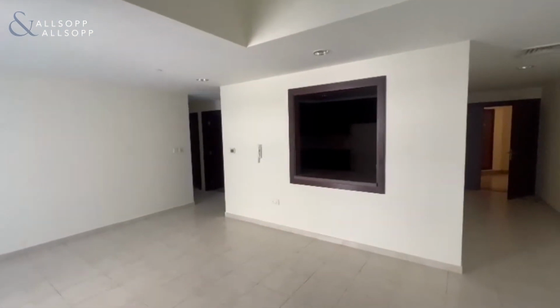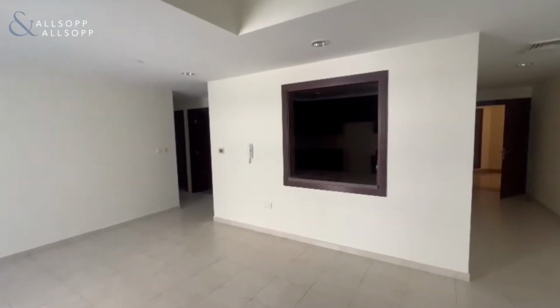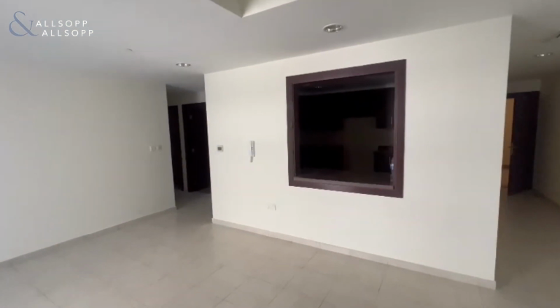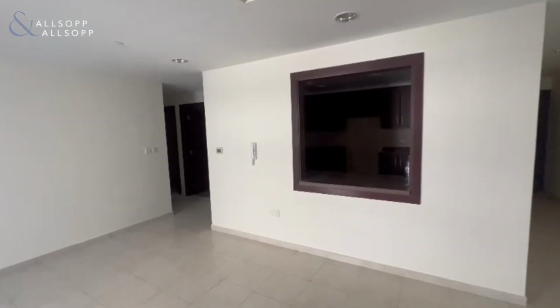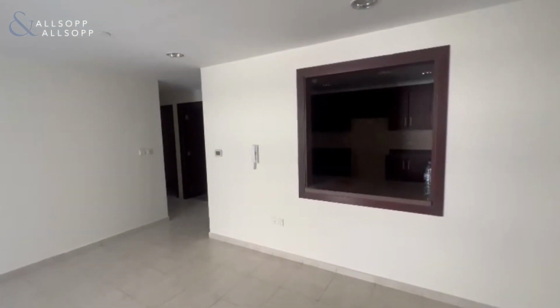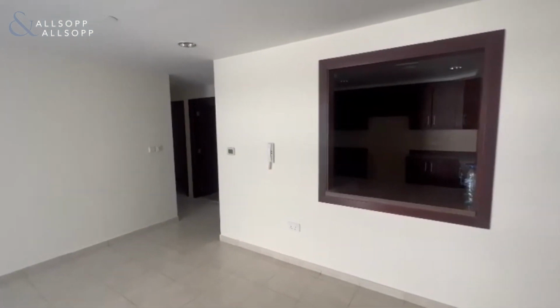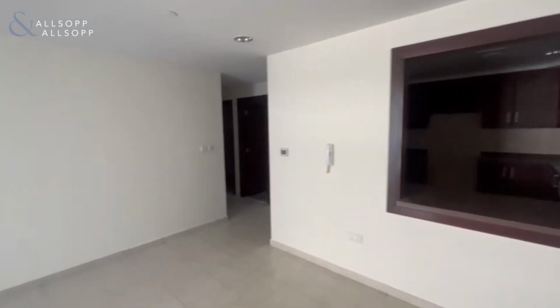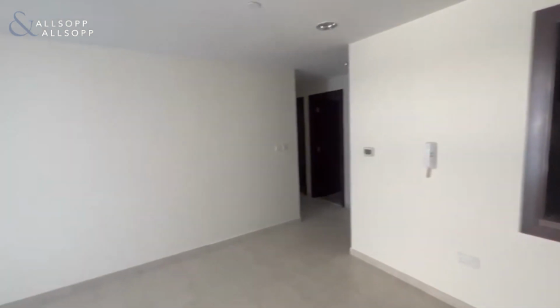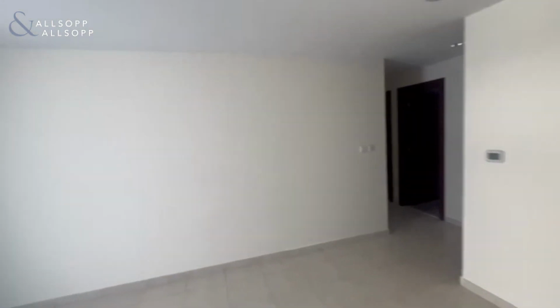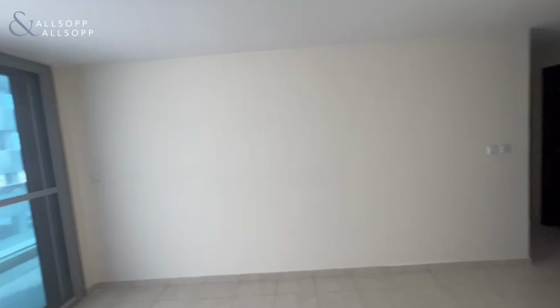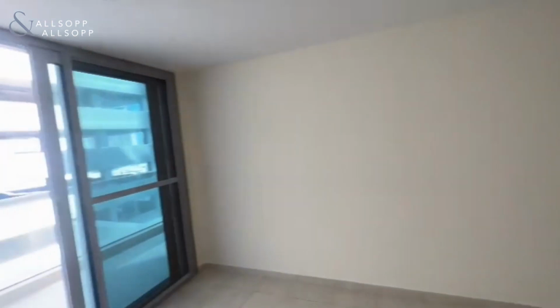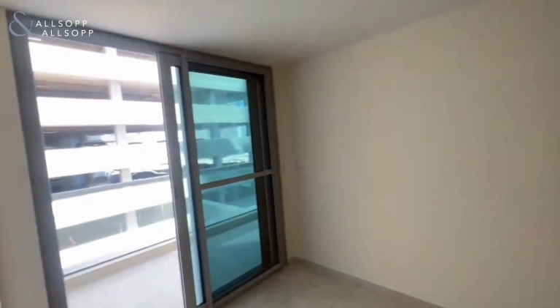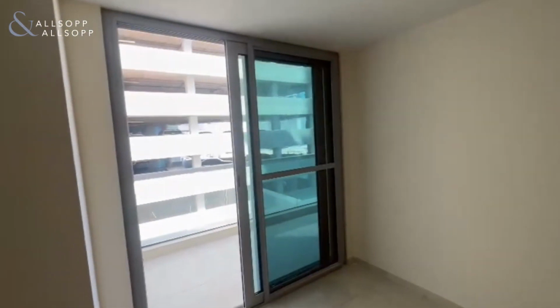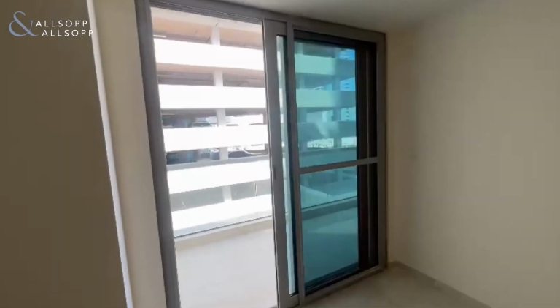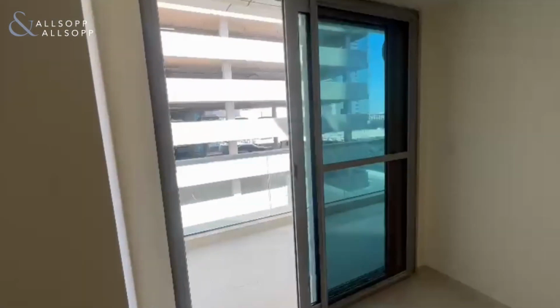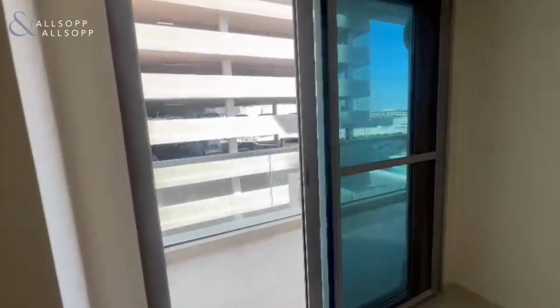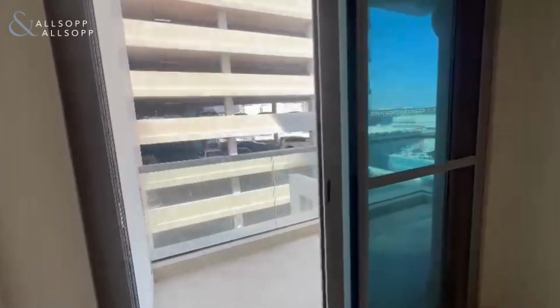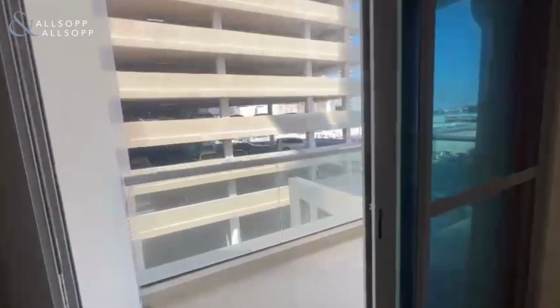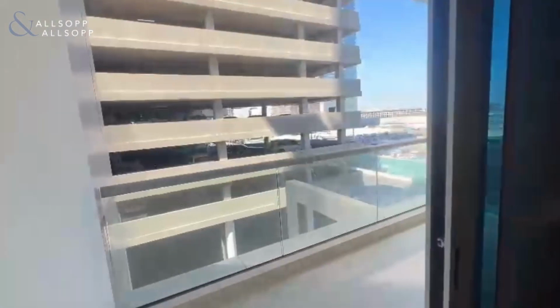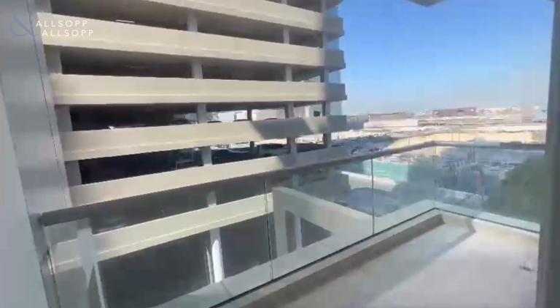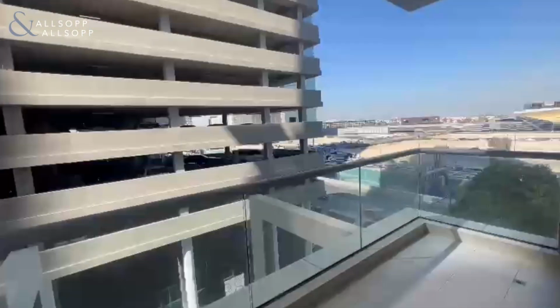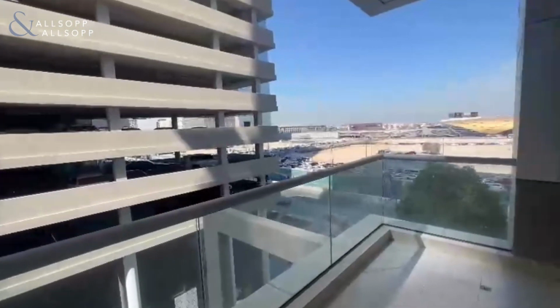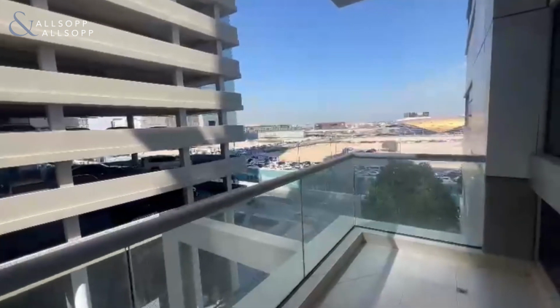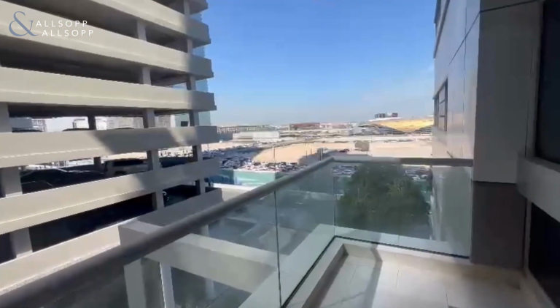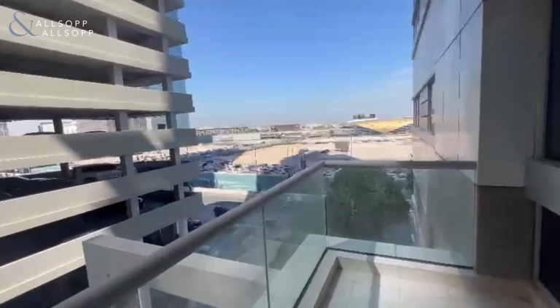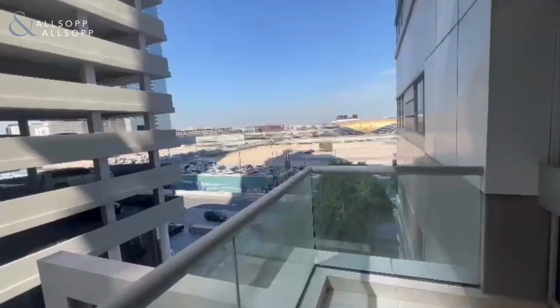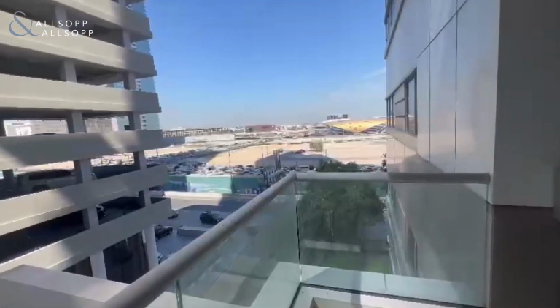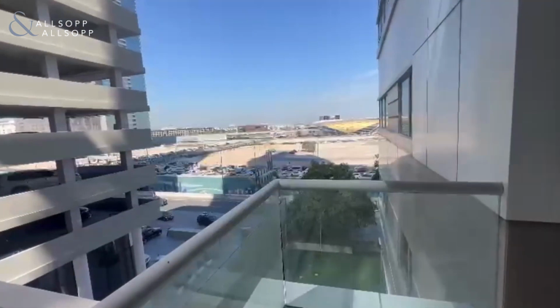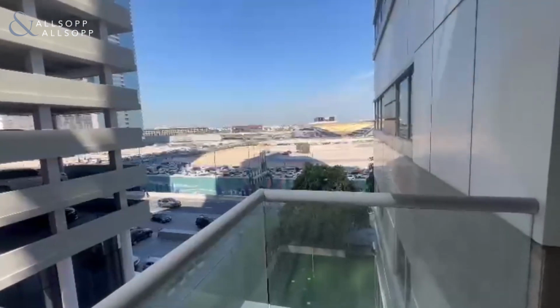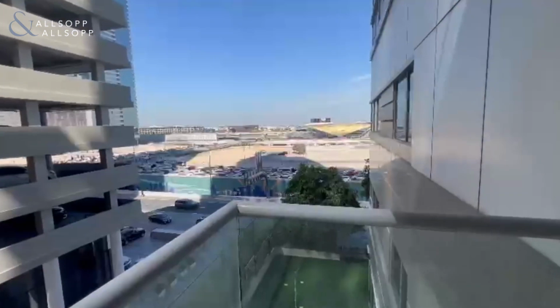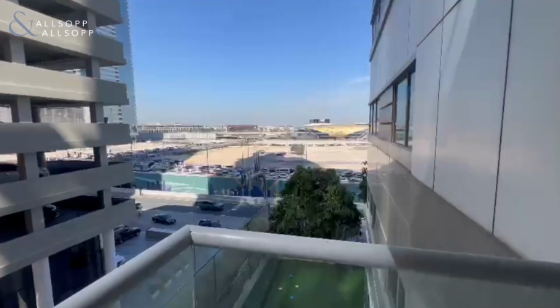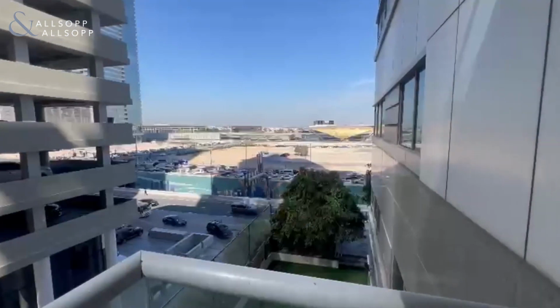You do get your kitchen goods with this property, a balcony space just over here, and it overlooks the heart of Business Bay, just by Vision Tower.